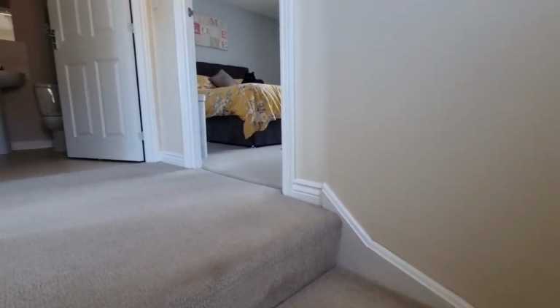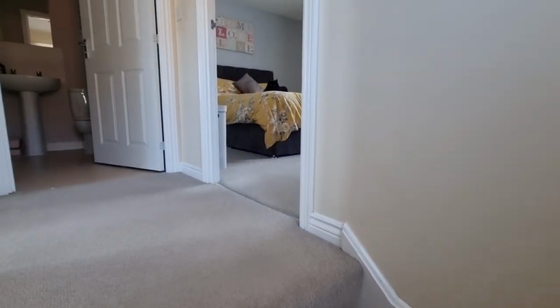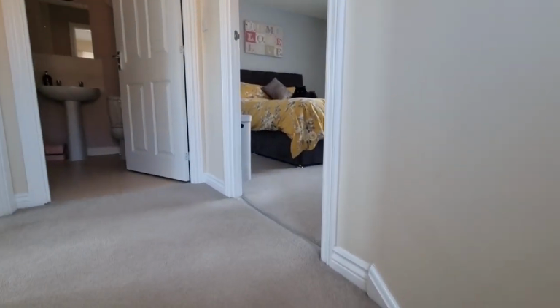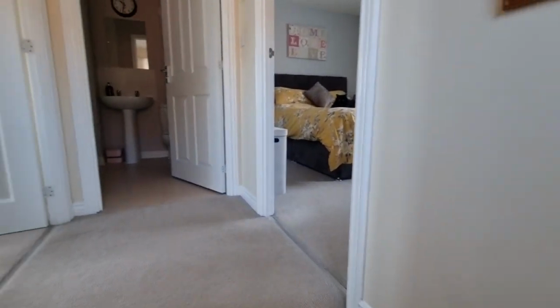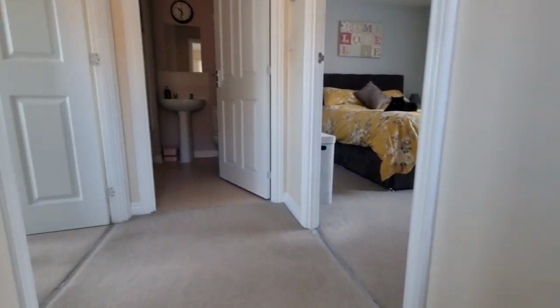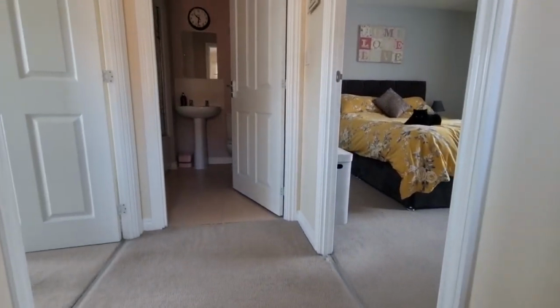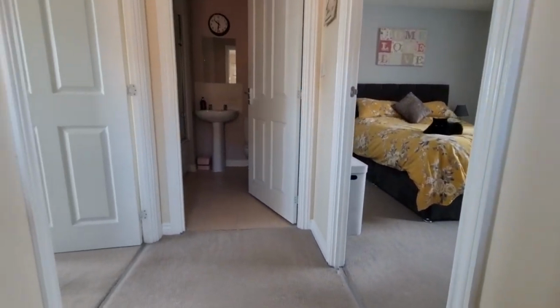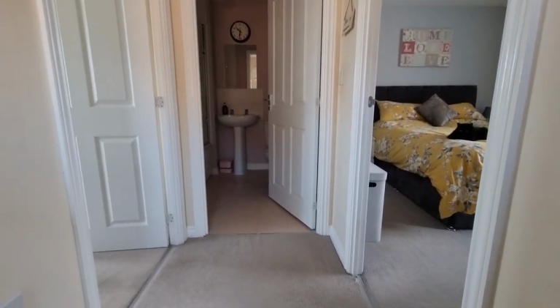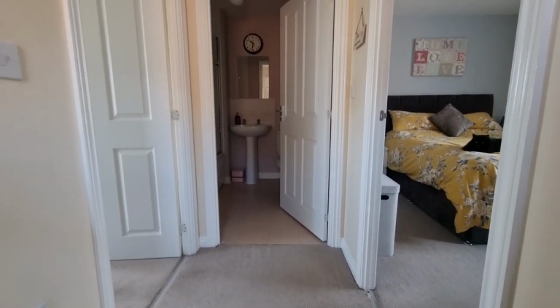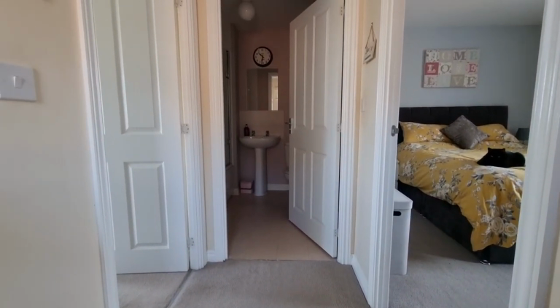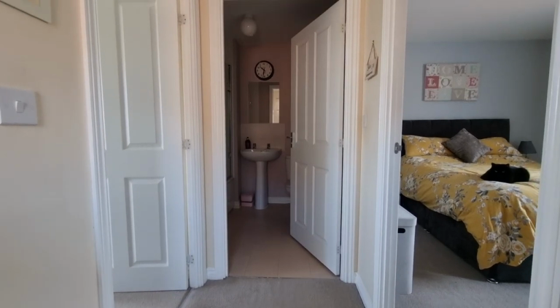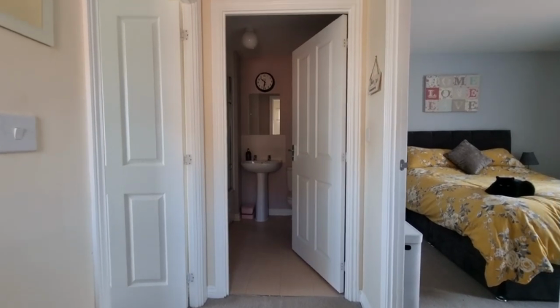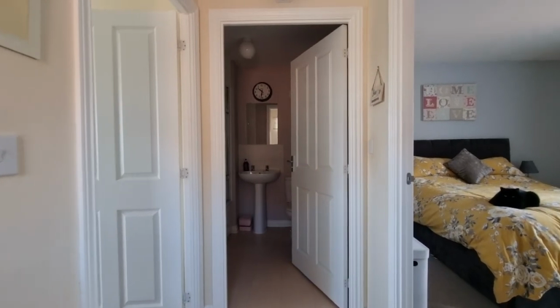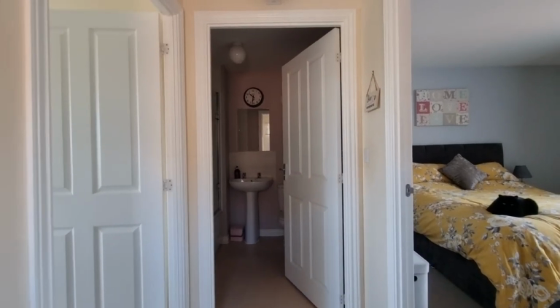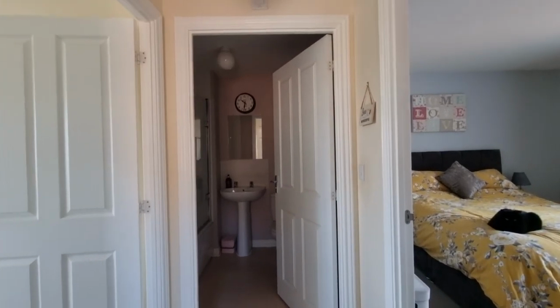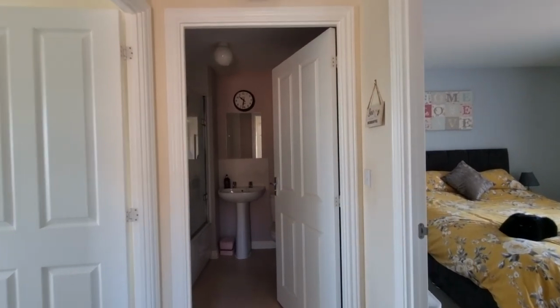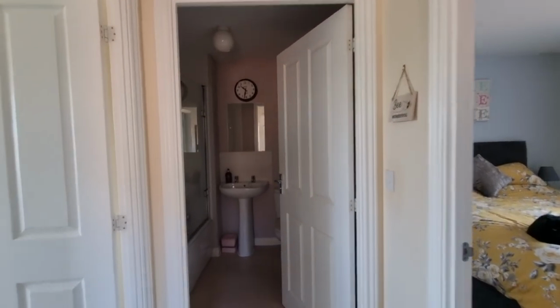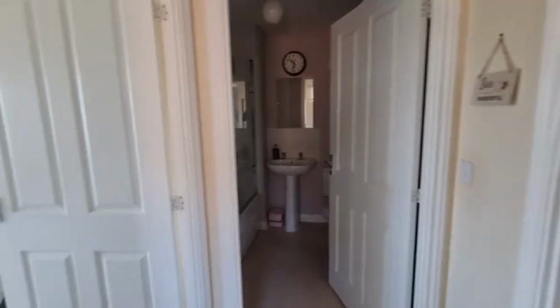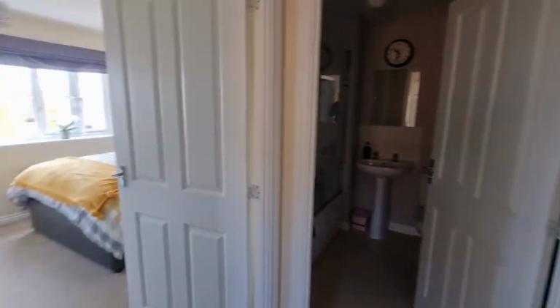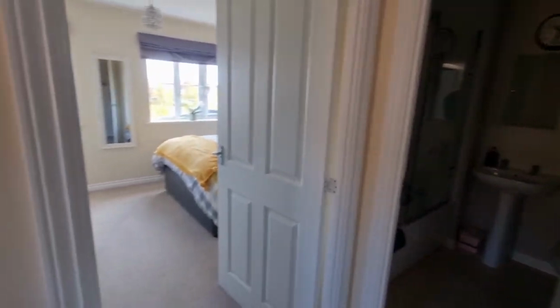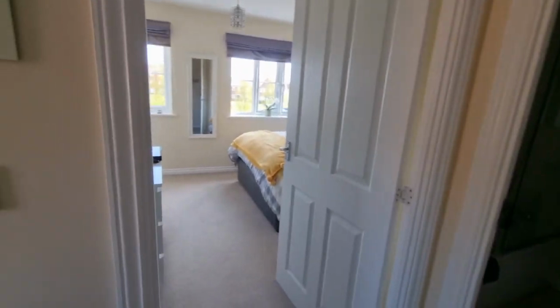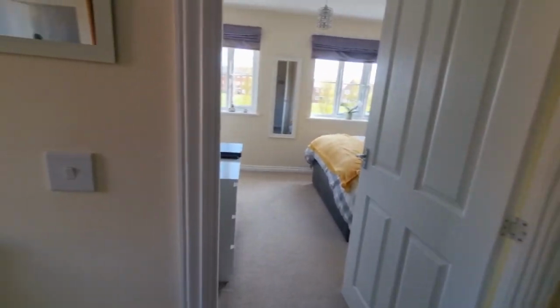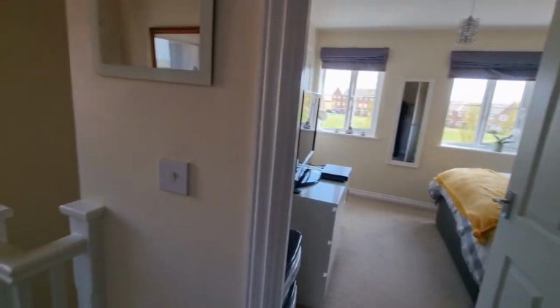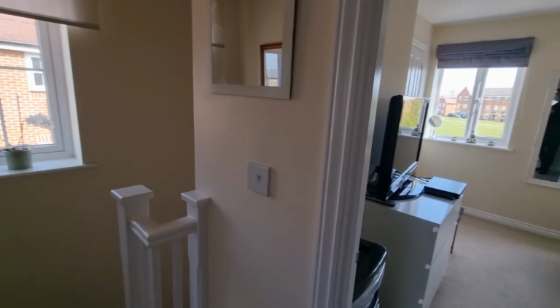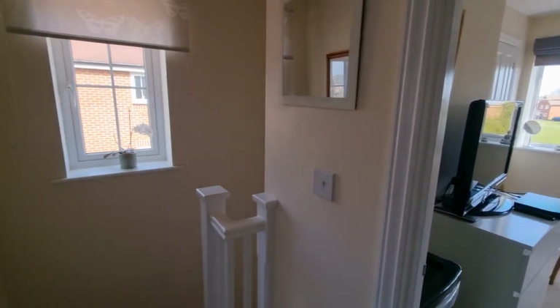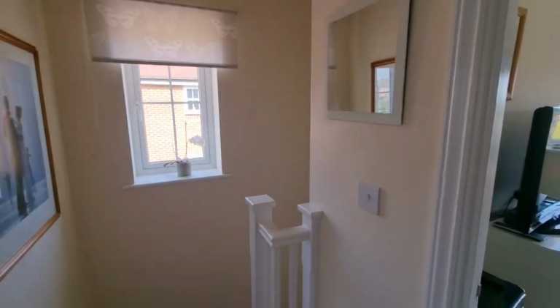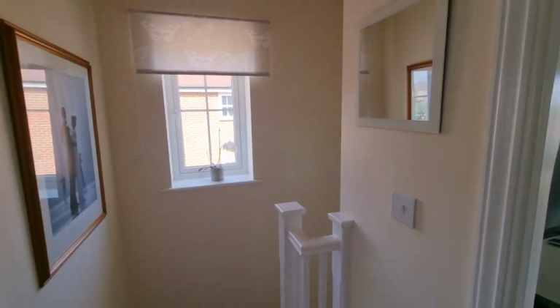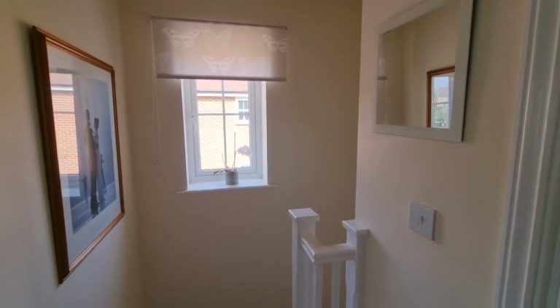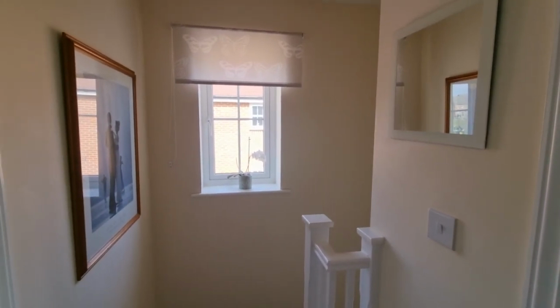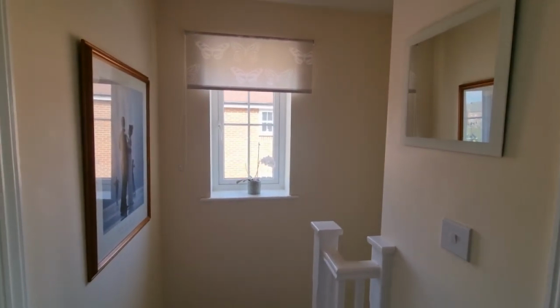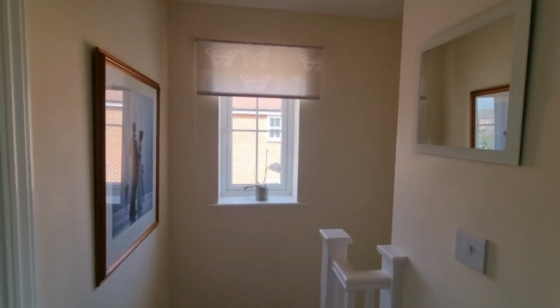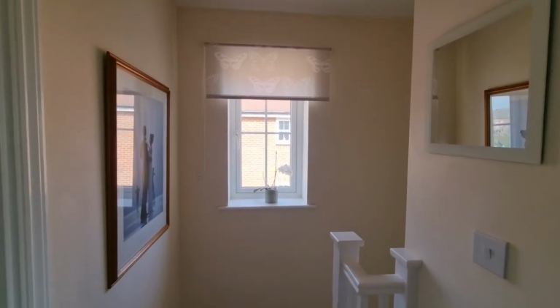Heading up to the first floor now. It's a small landing with a window looking out to the side.